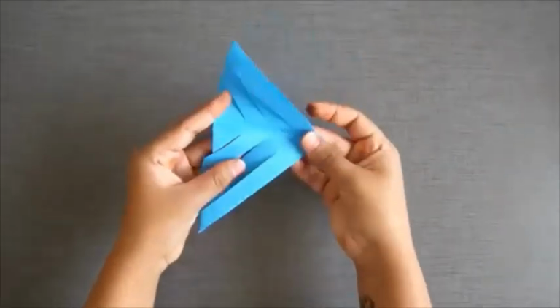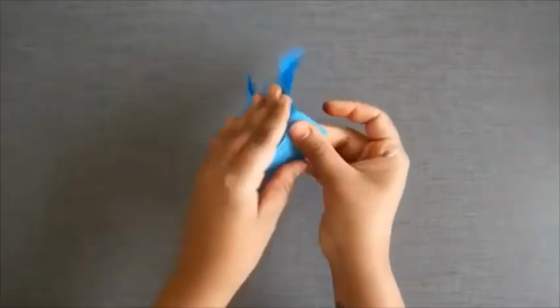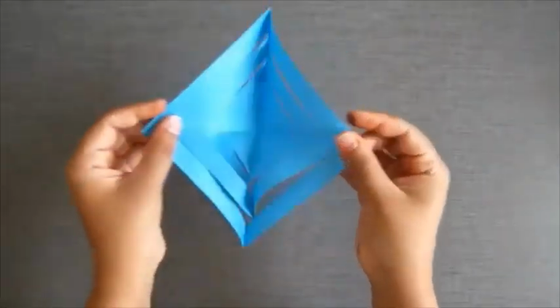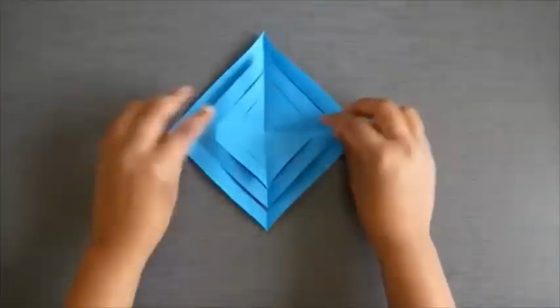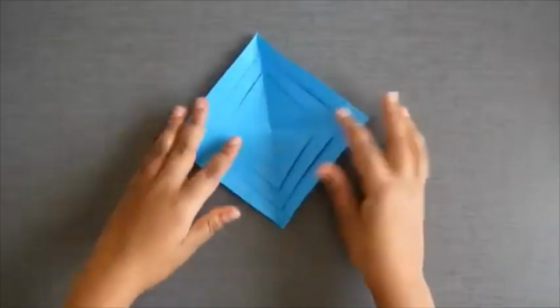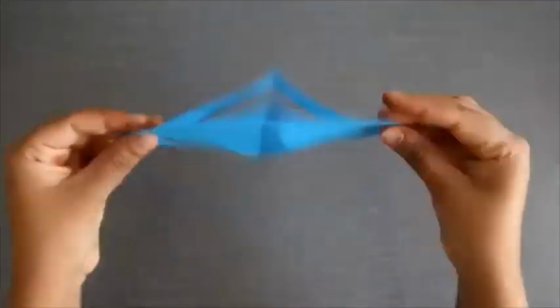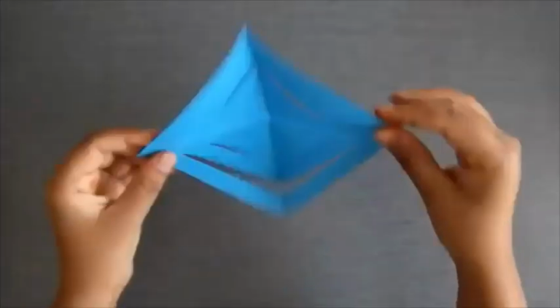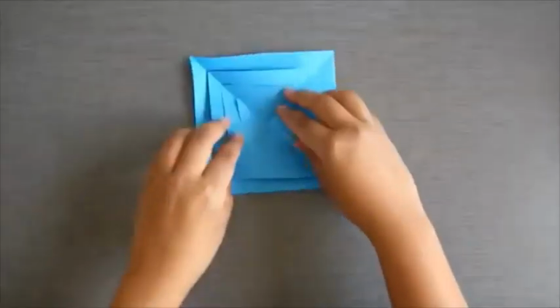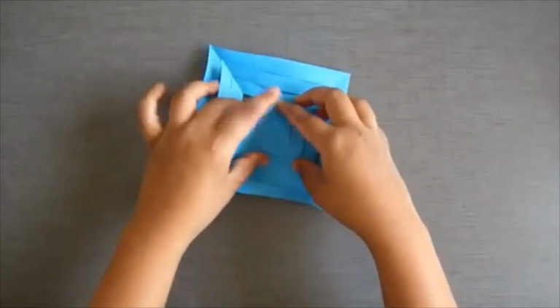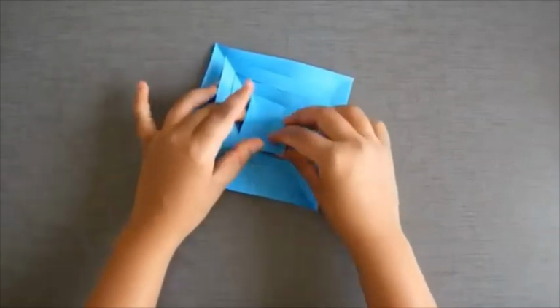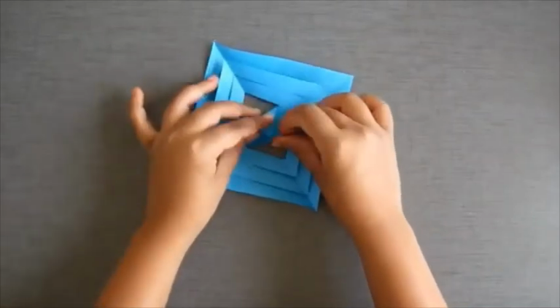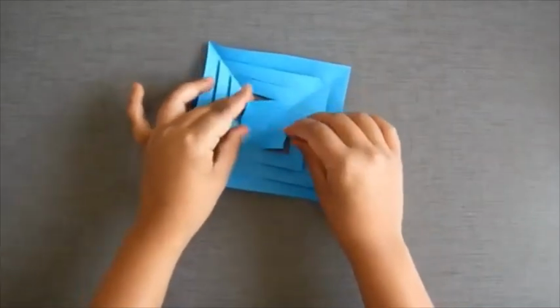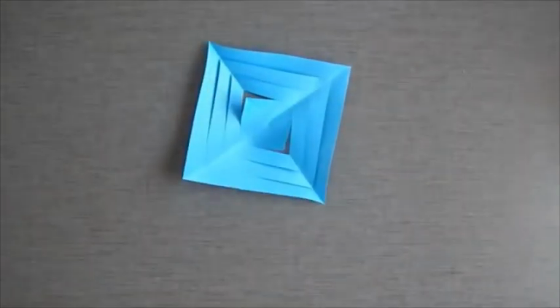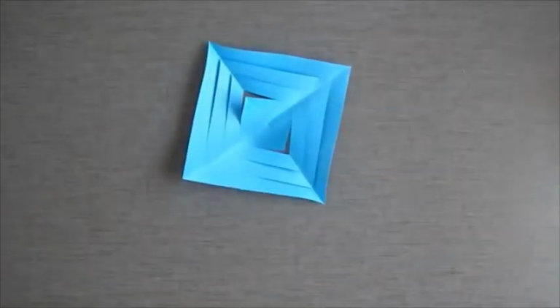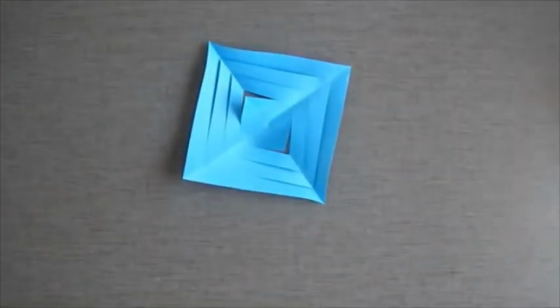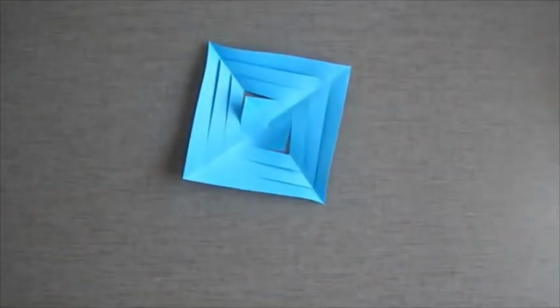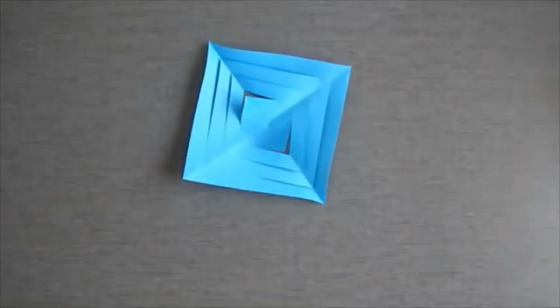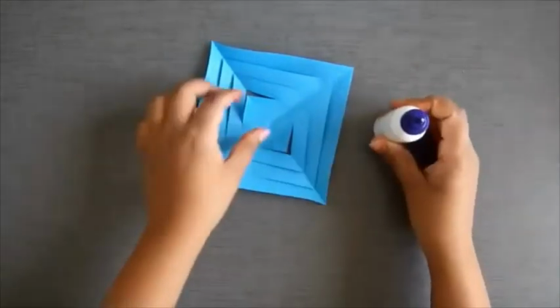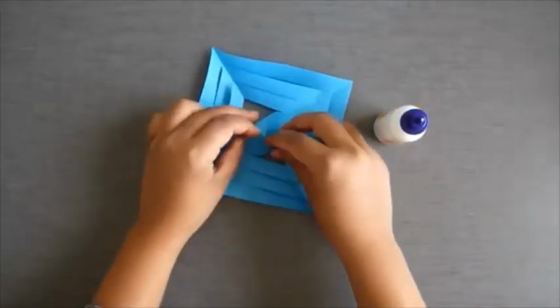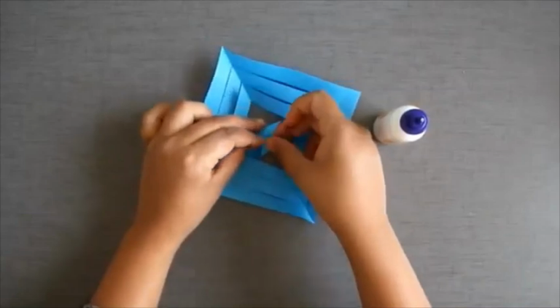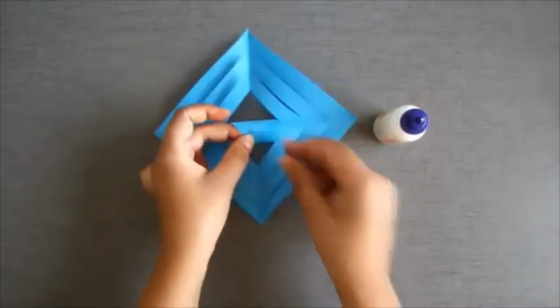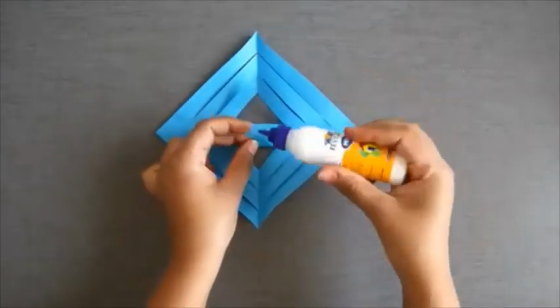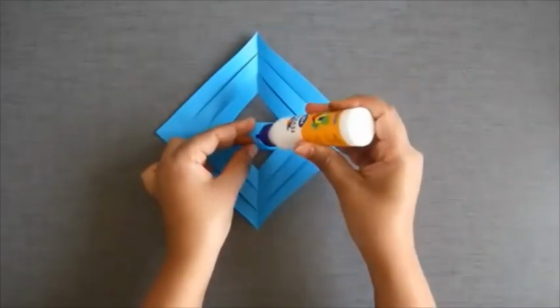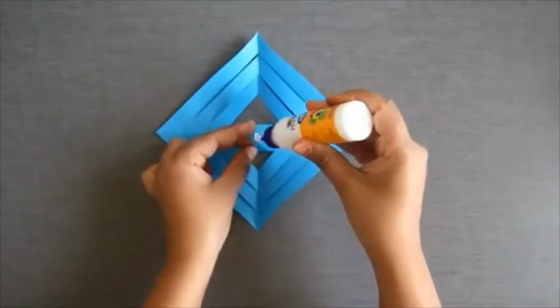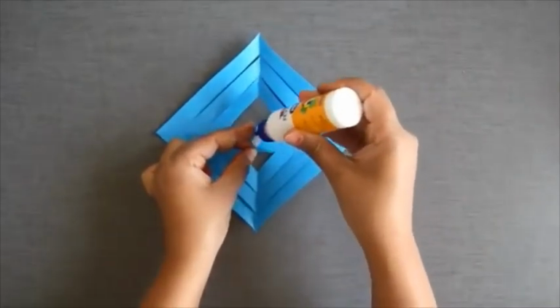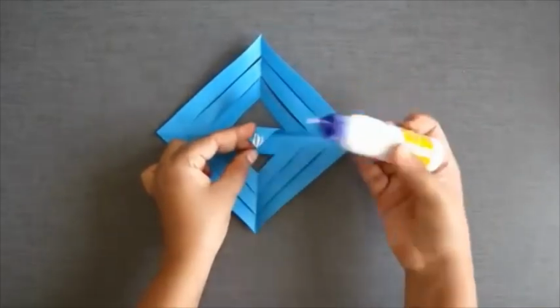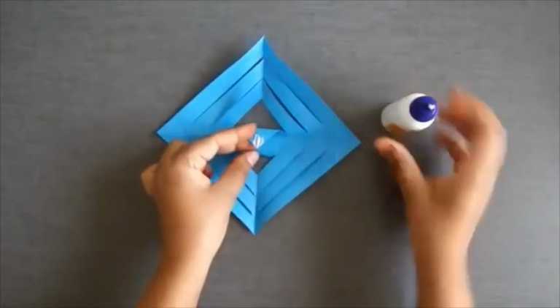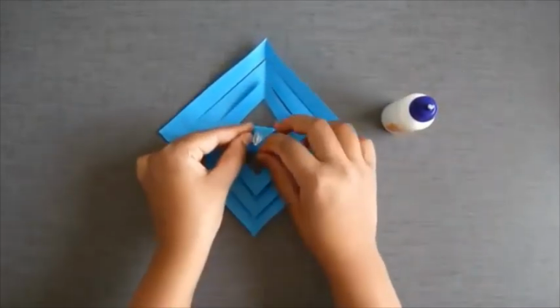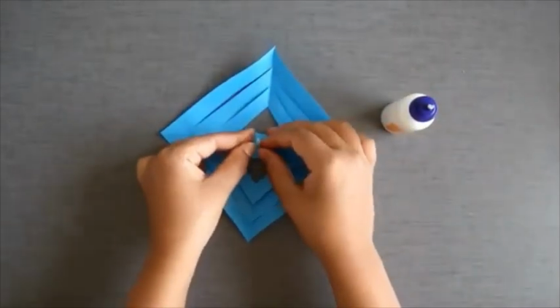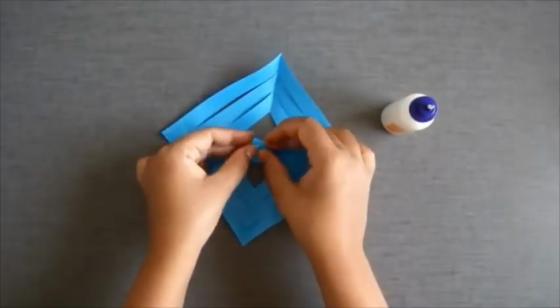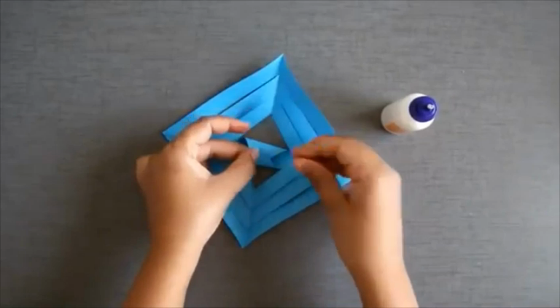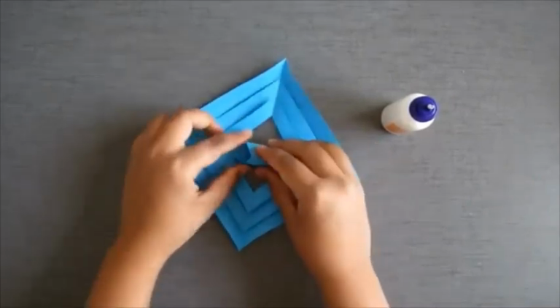Now open both the triangles — you will get a shape like this. Now fold it like this and paste it with the help of fevicol like this.